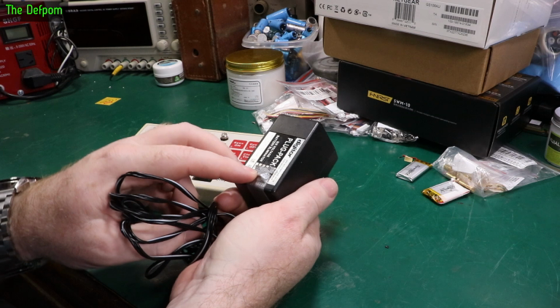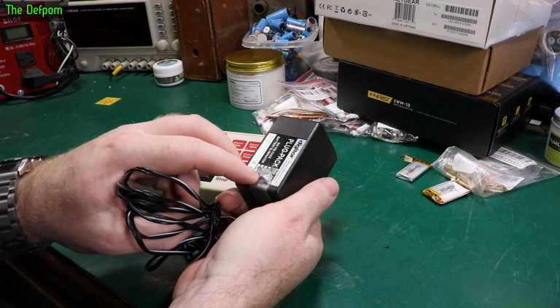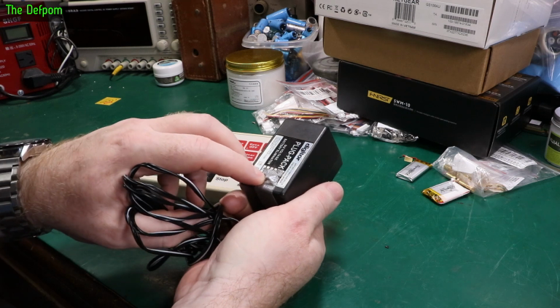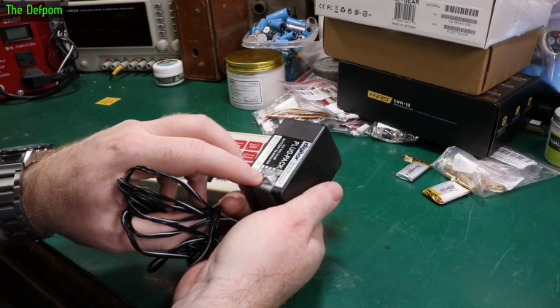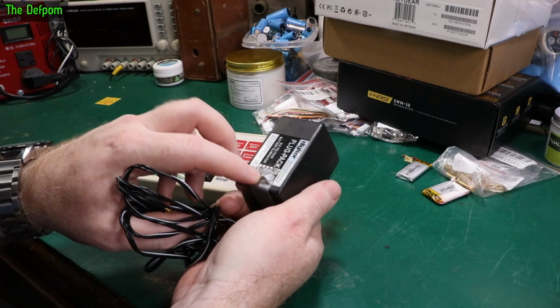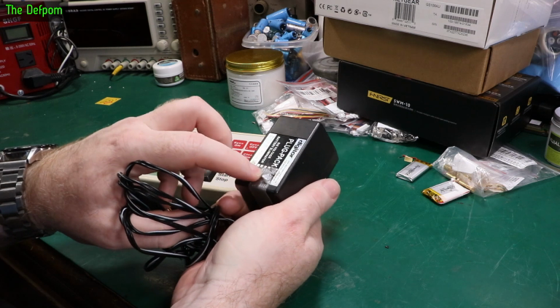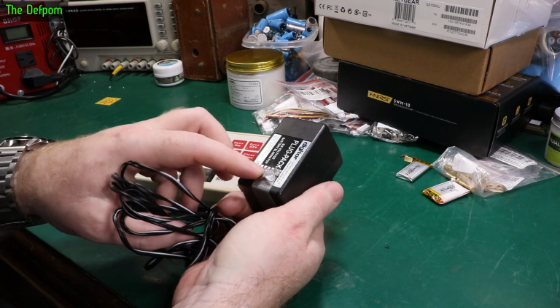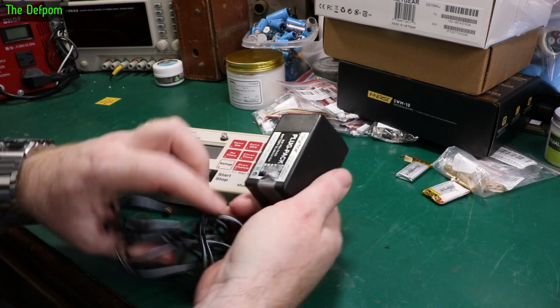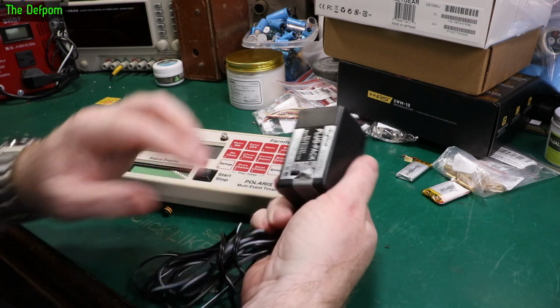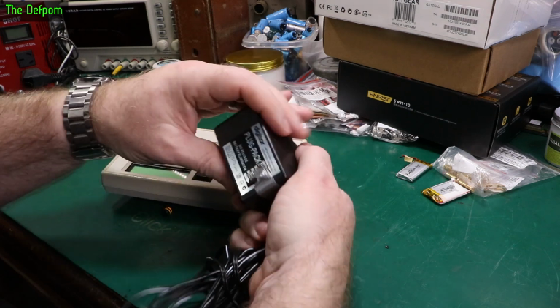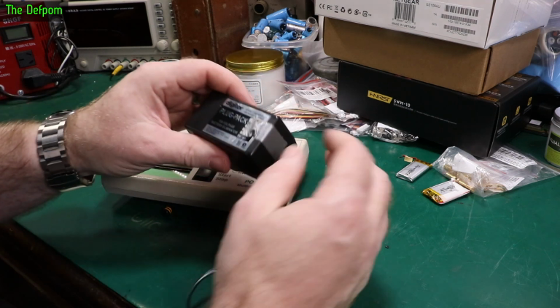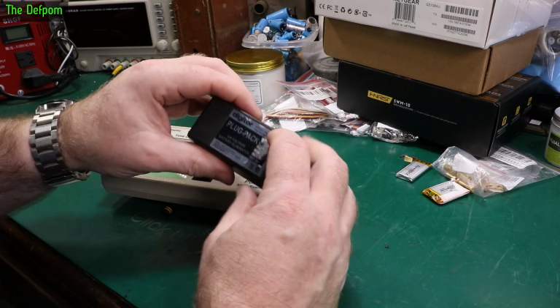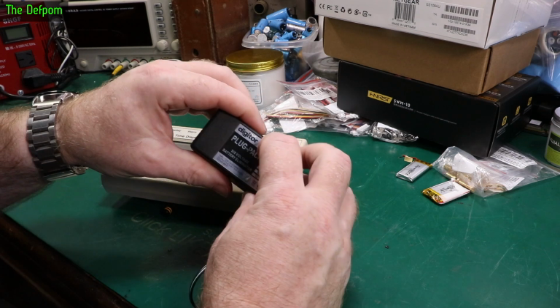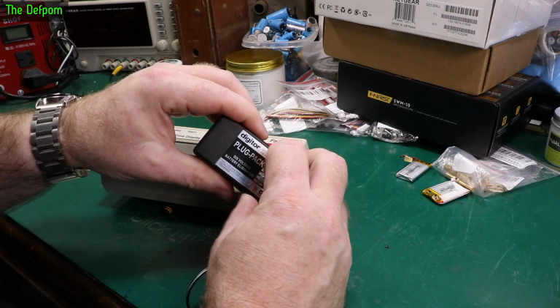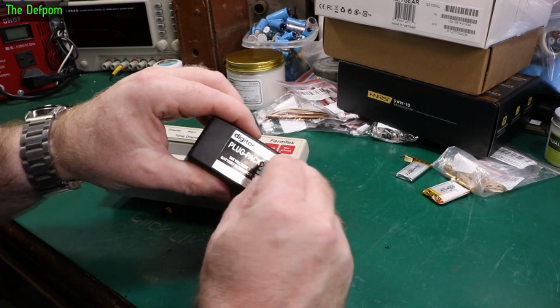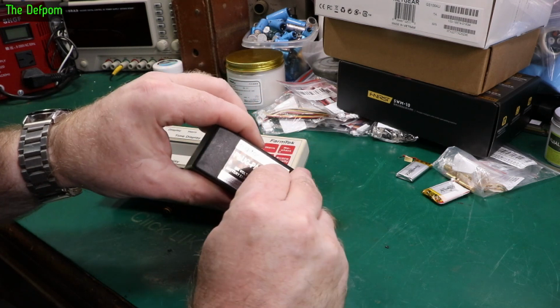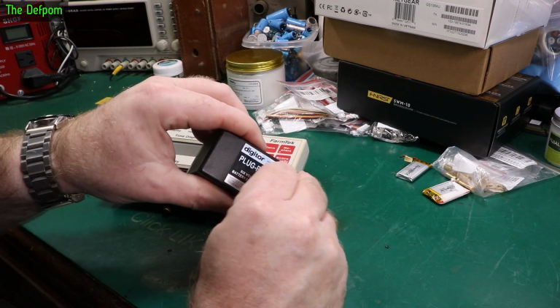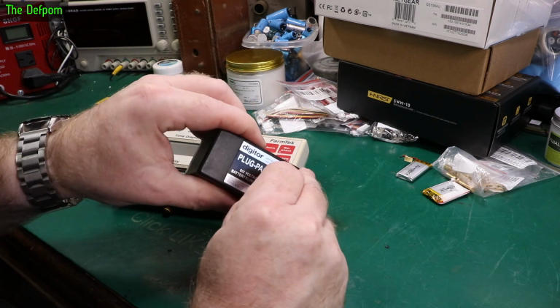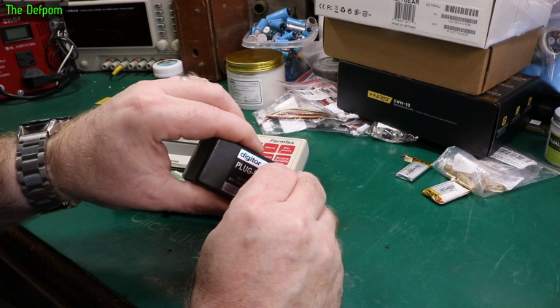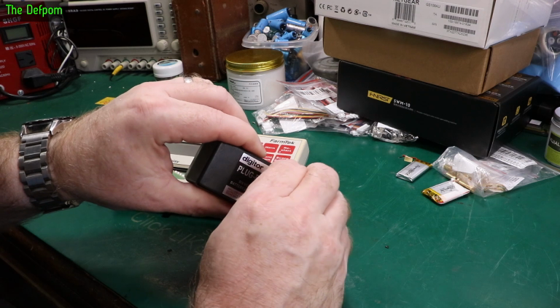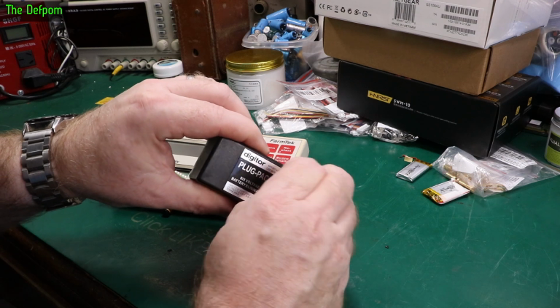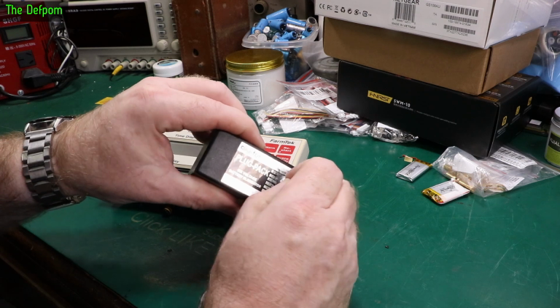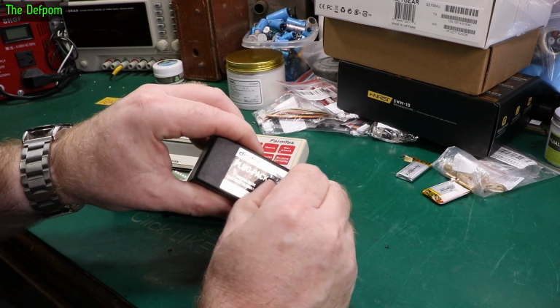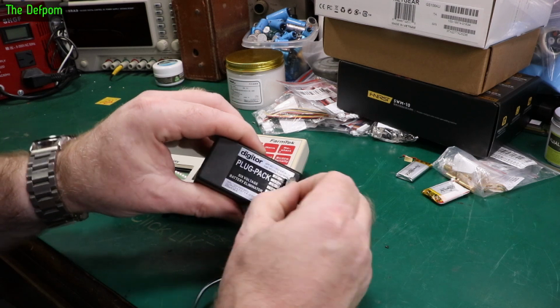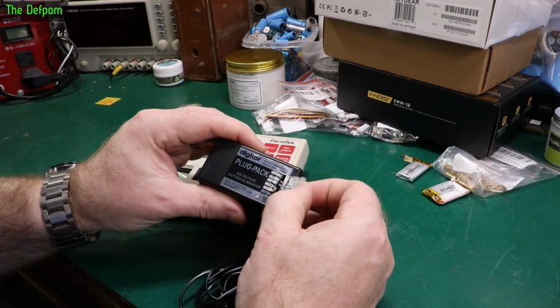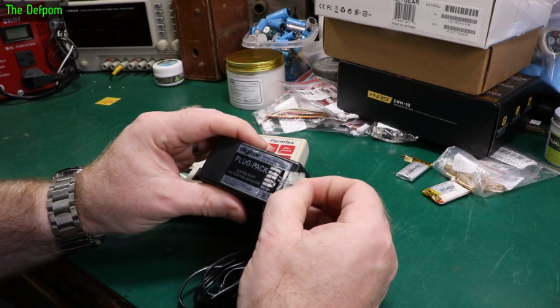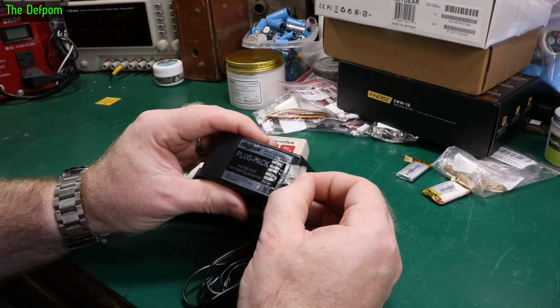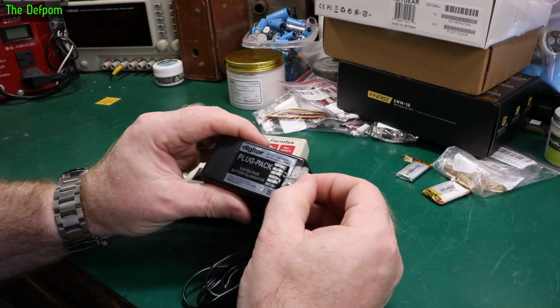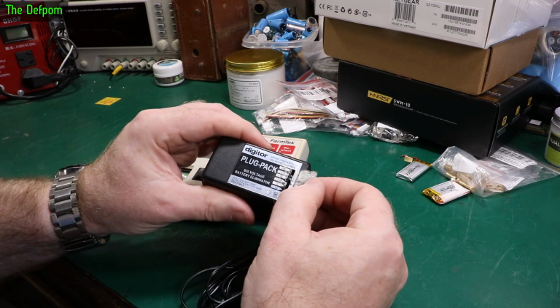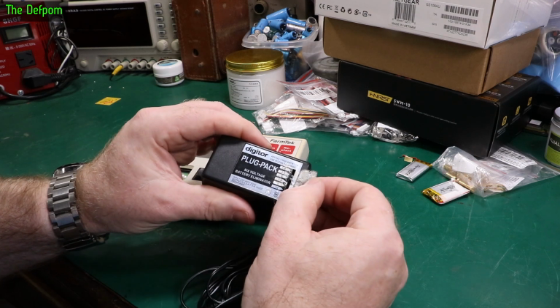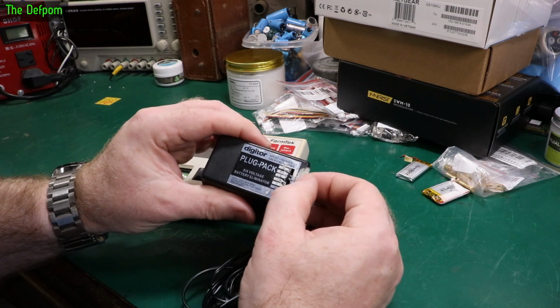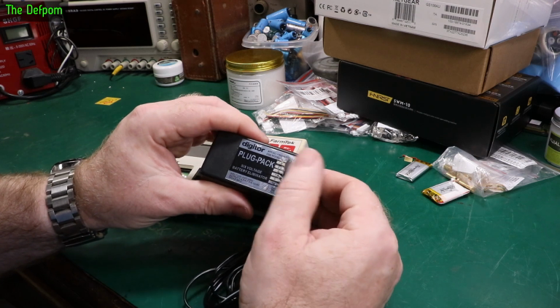It's got a voltage selection switch which has been fixed in place with a bit of tape. I'm not quite sure which position it's actually in — that is on 6 volts.